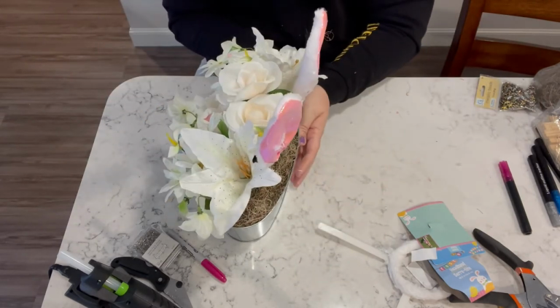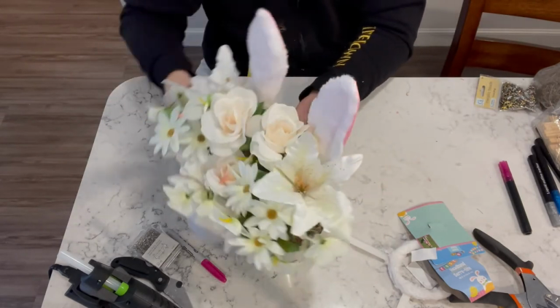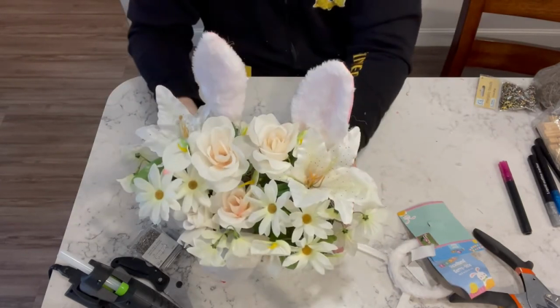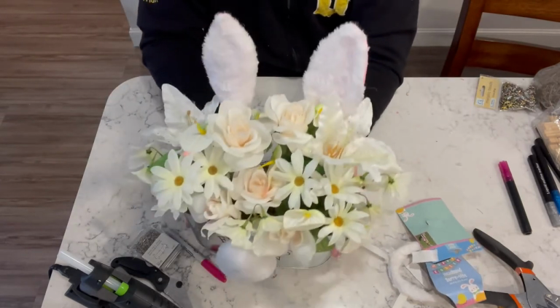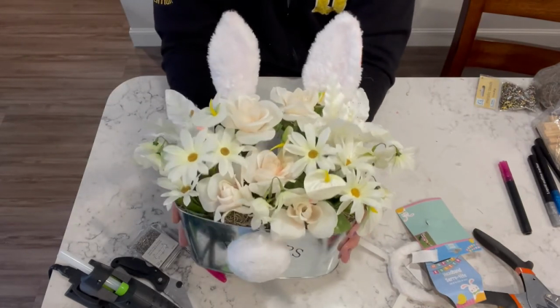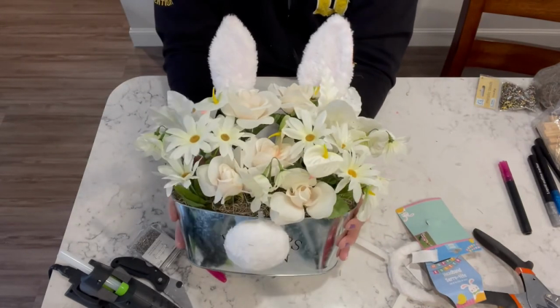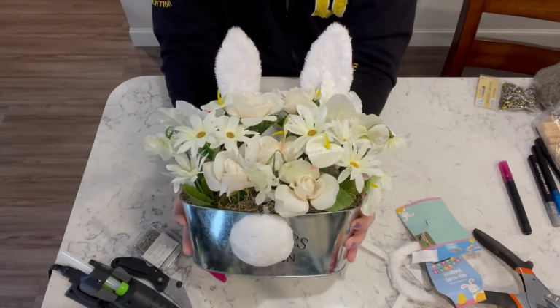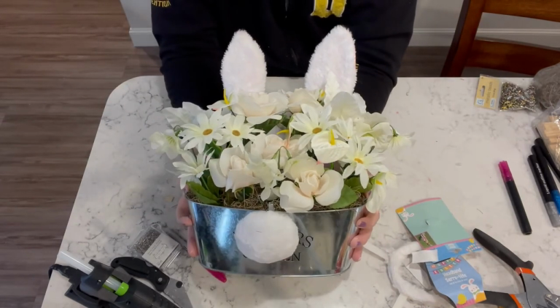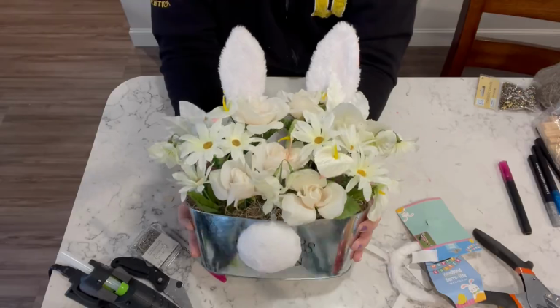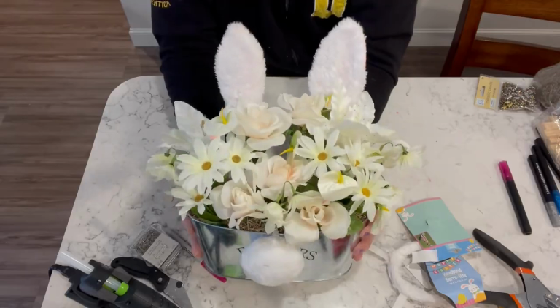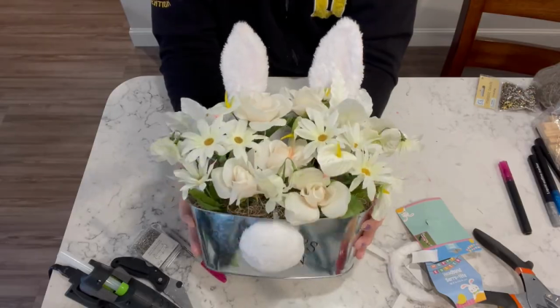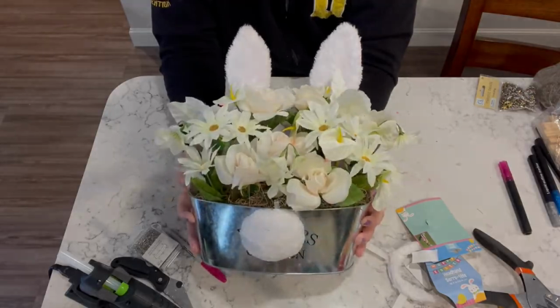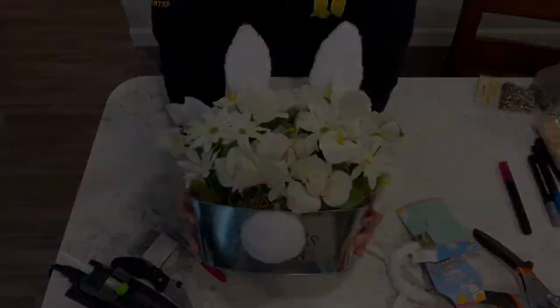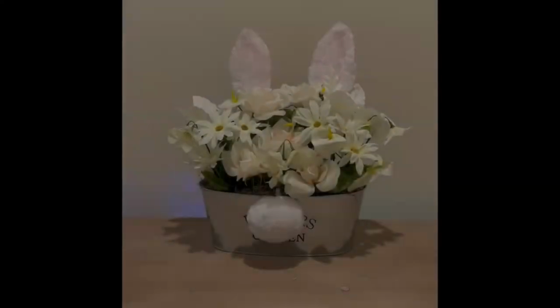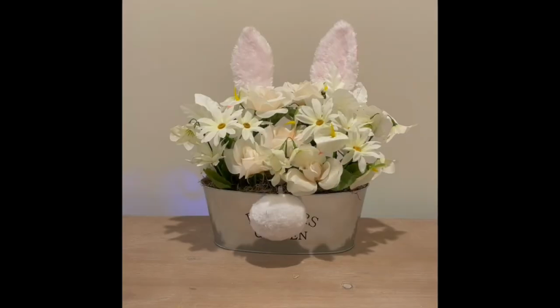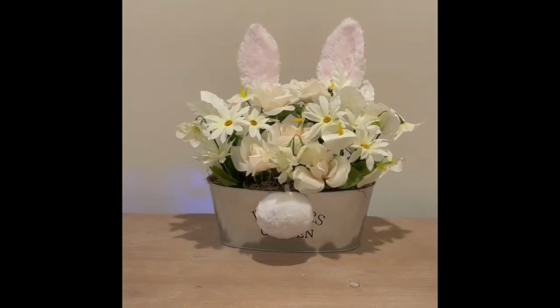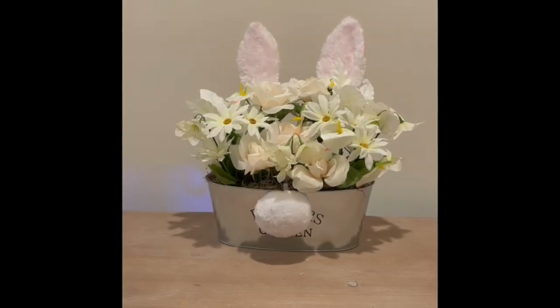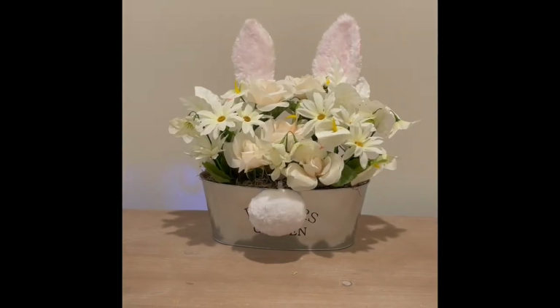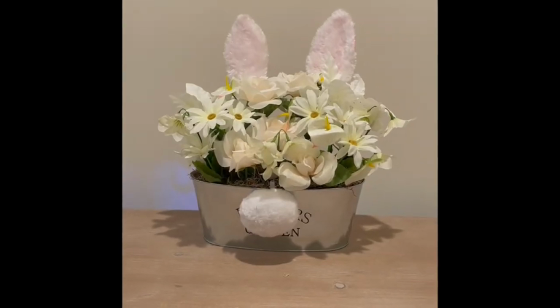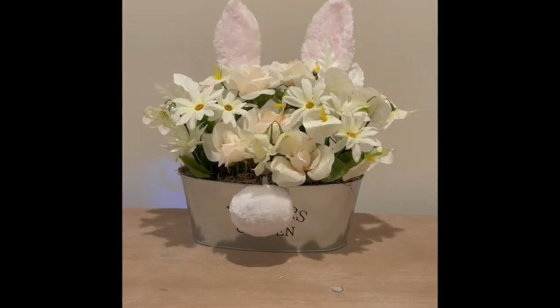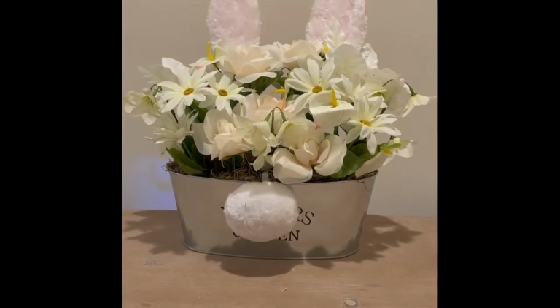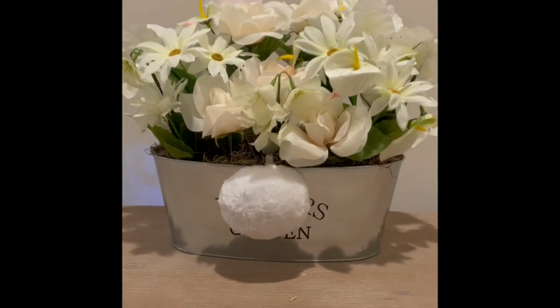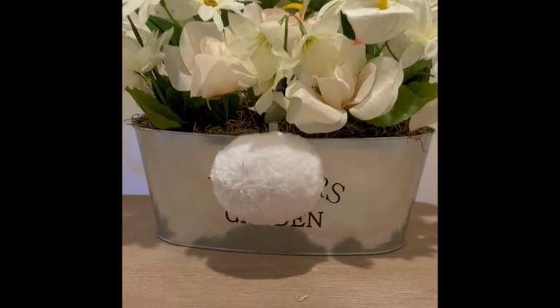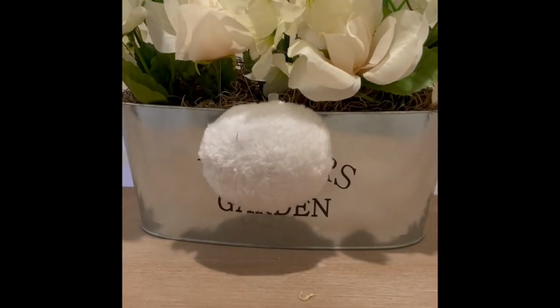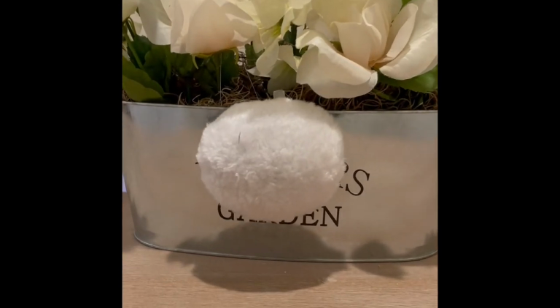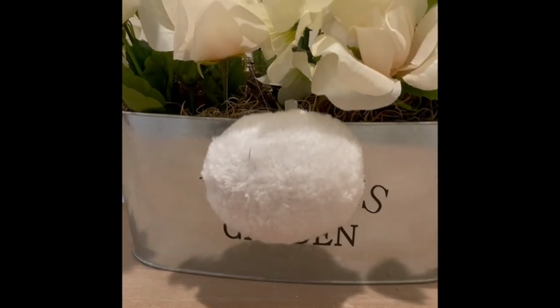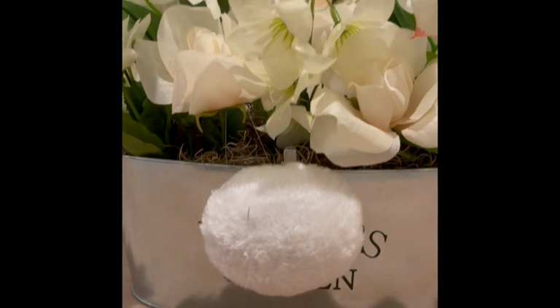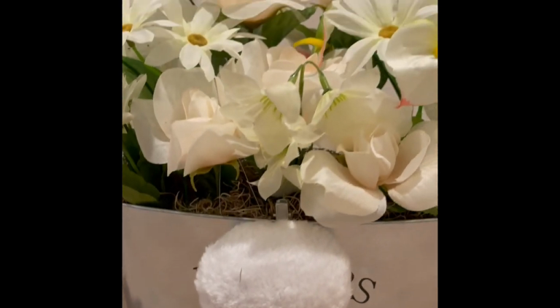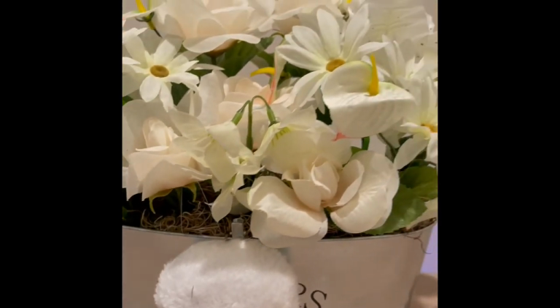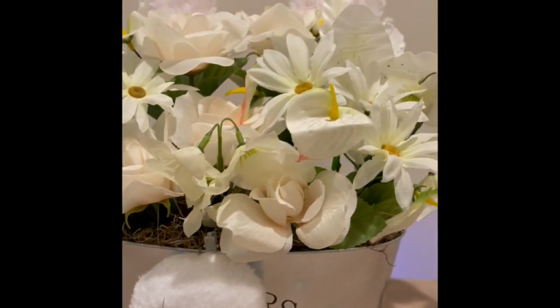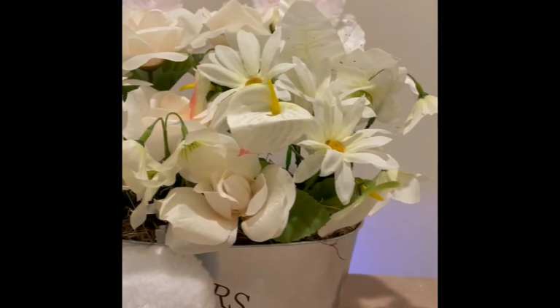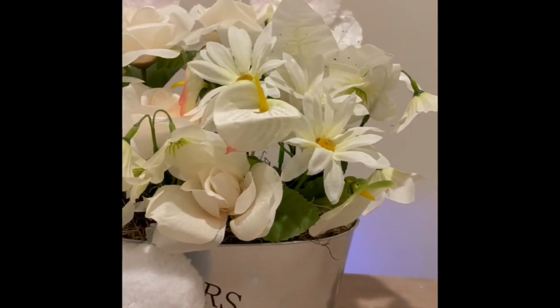Here it is in all its glory. How cute is this, guys? I think it's too, too stinking cute!